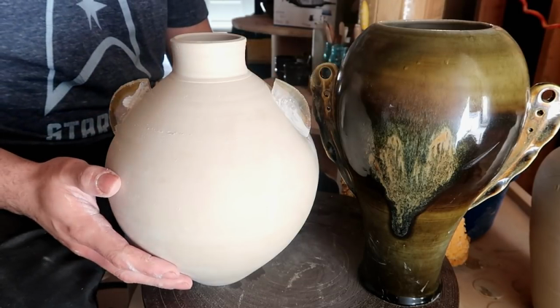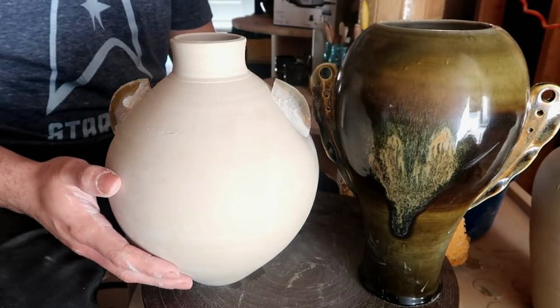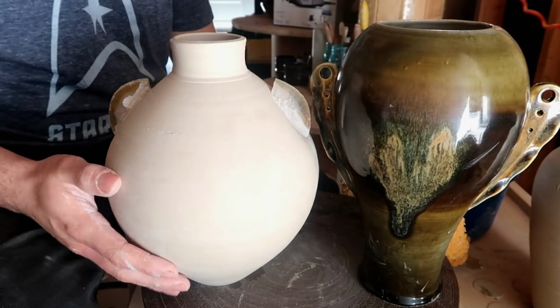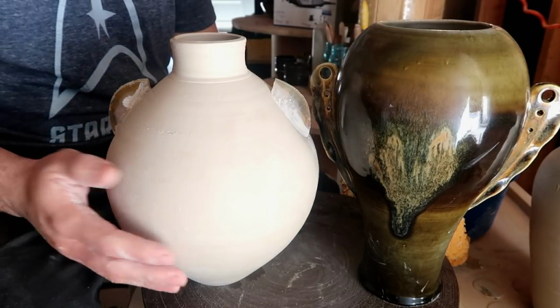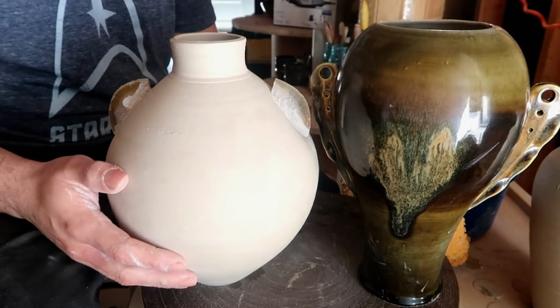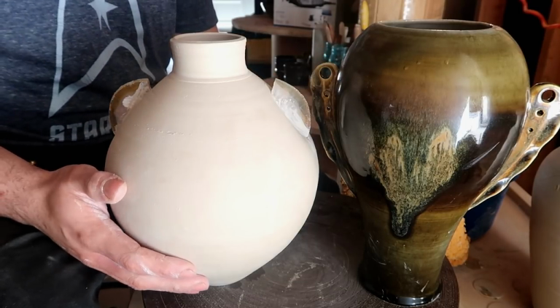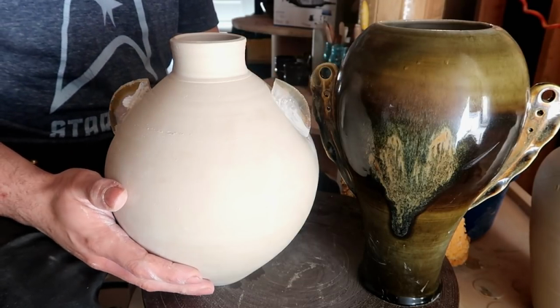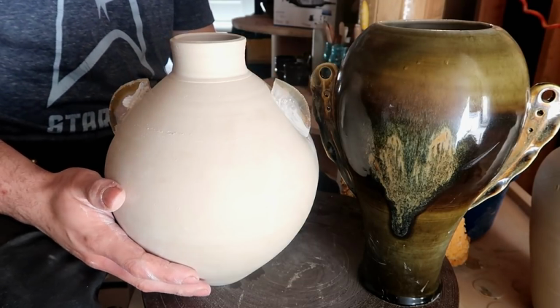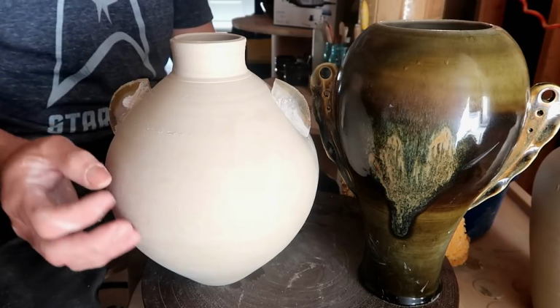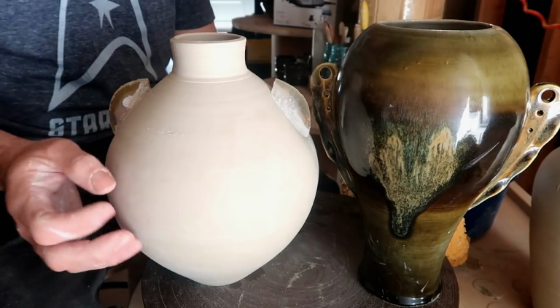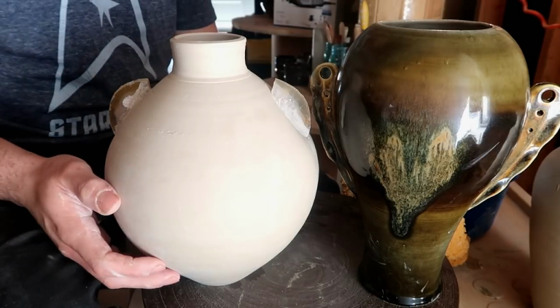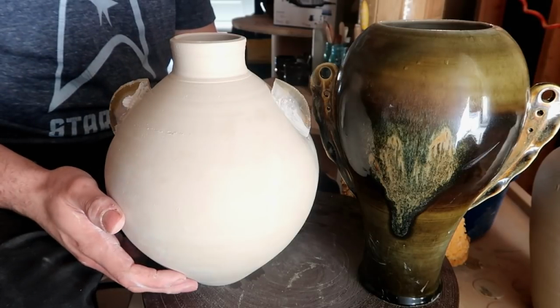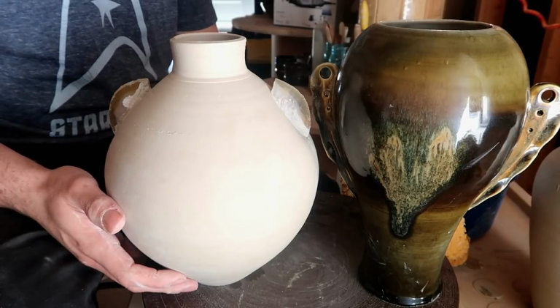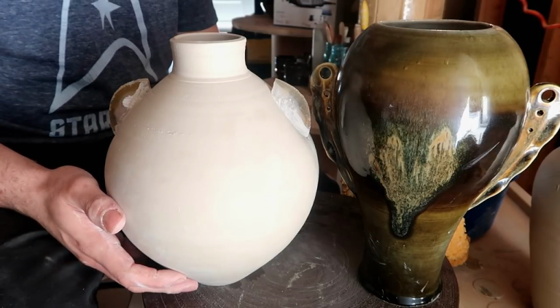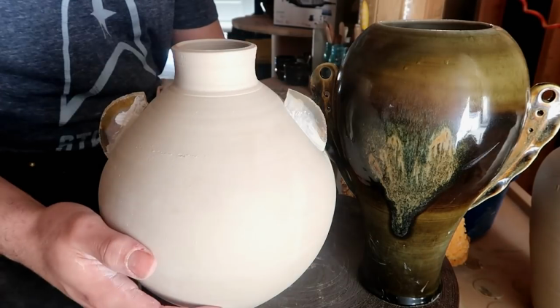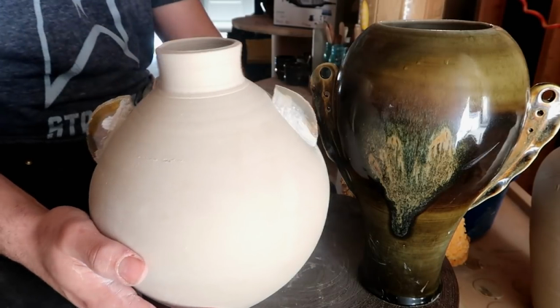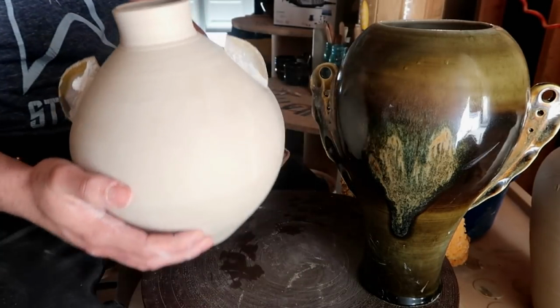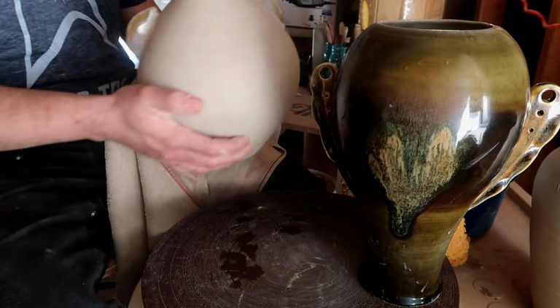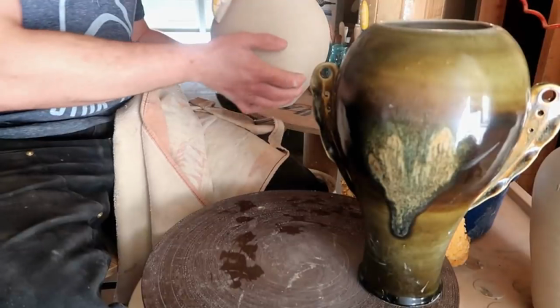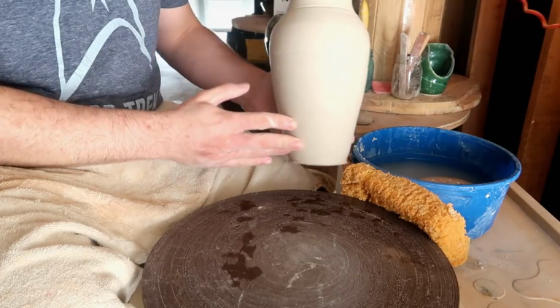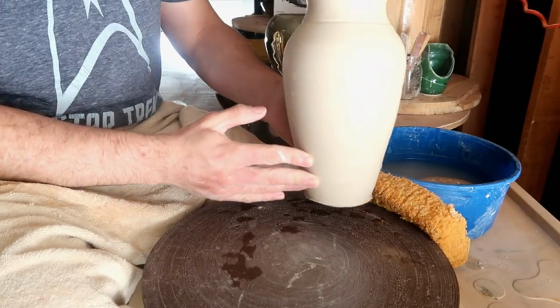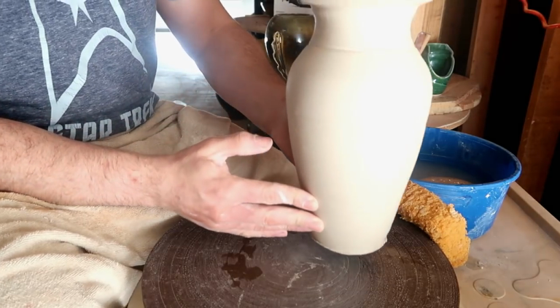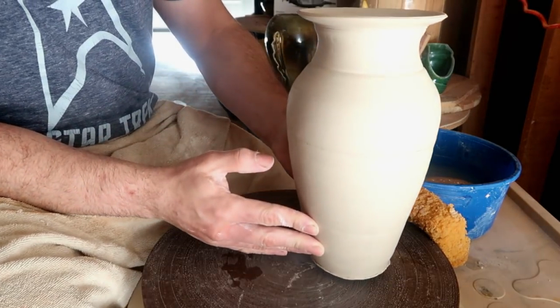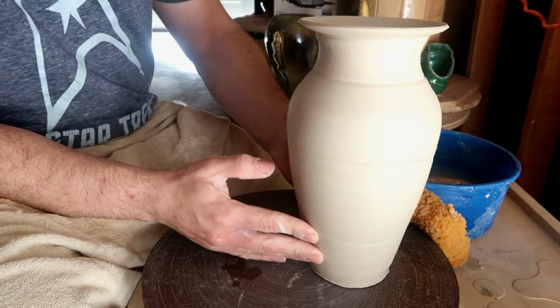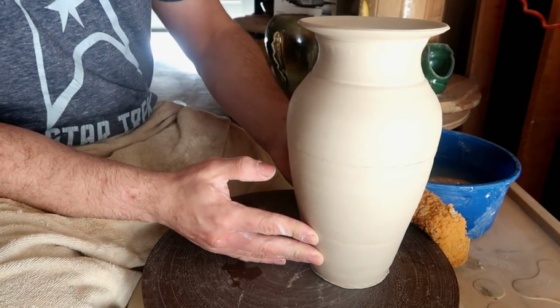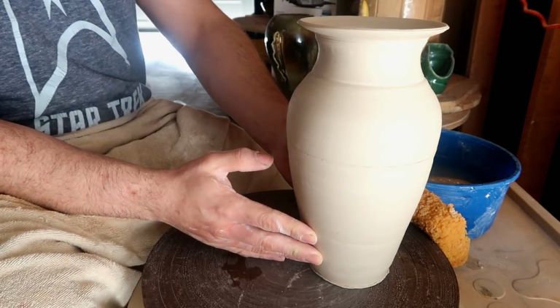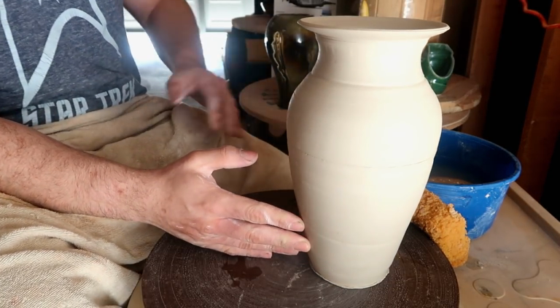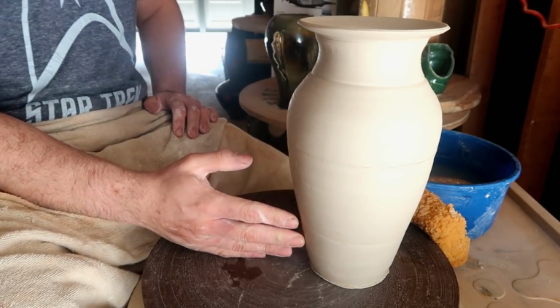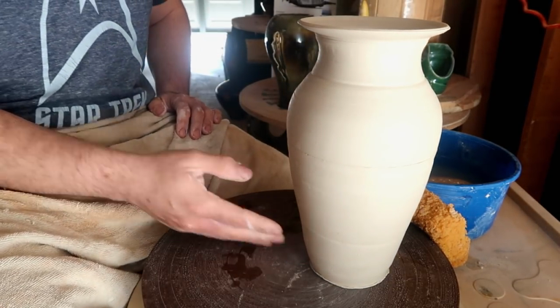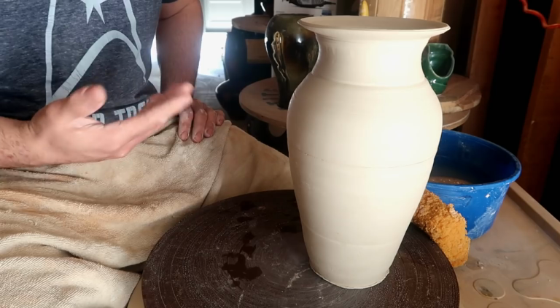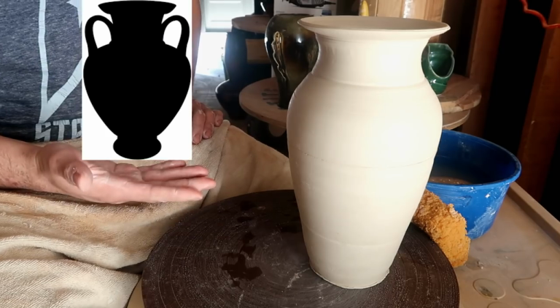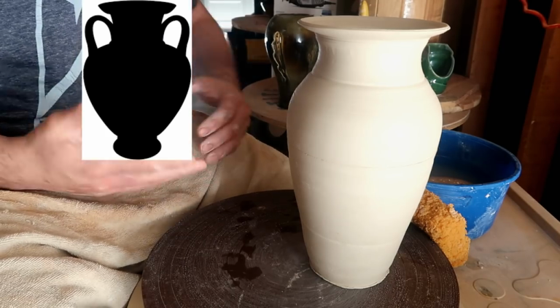So today we're gonna go over the very basic way on how to attach those handles - not these ones though, you guys aren't ready to attach crystals. First let's go over the most basic type of handles when most people think of handles on a vase, which is this type: the regular old handles.